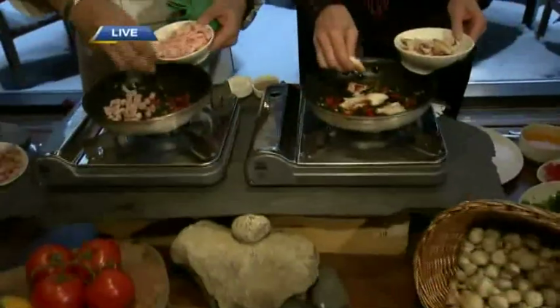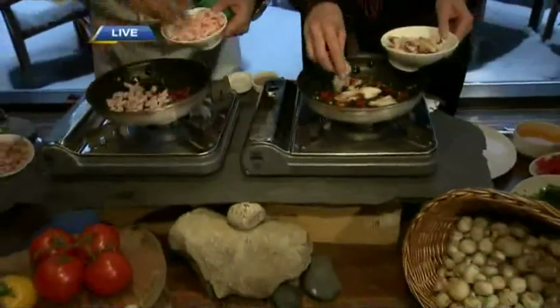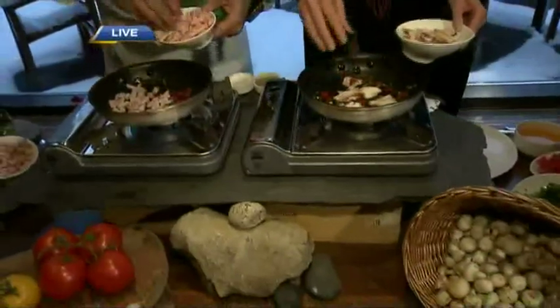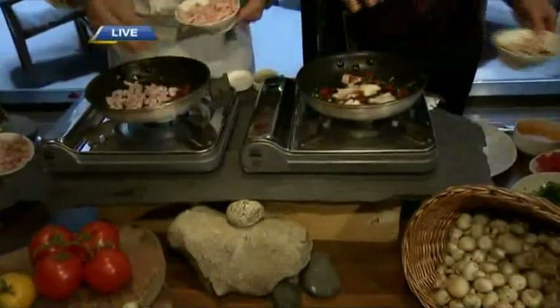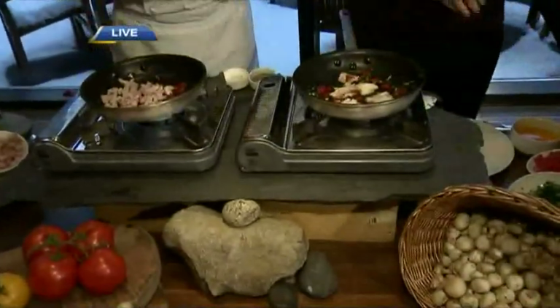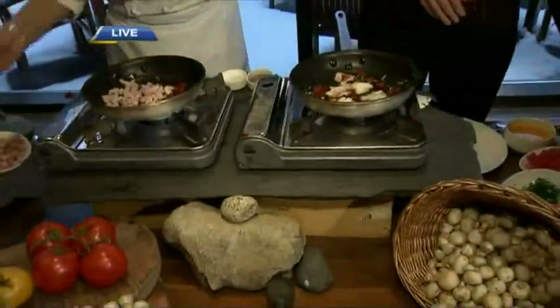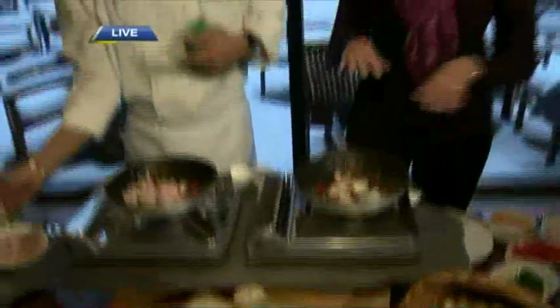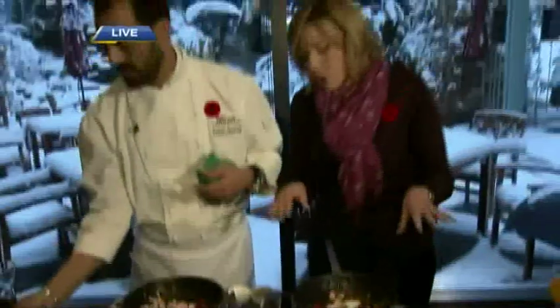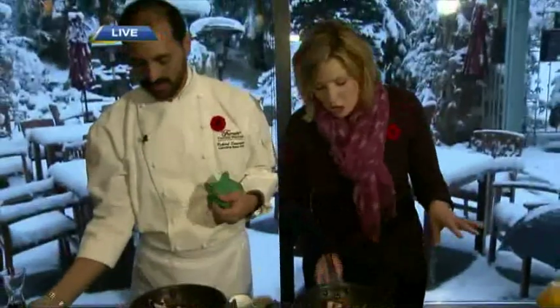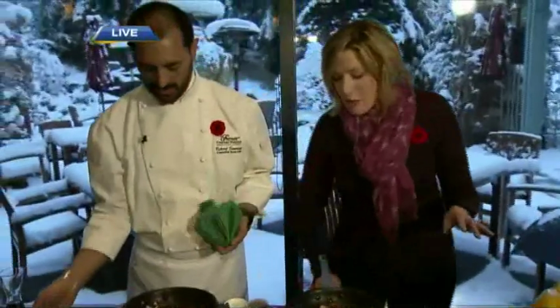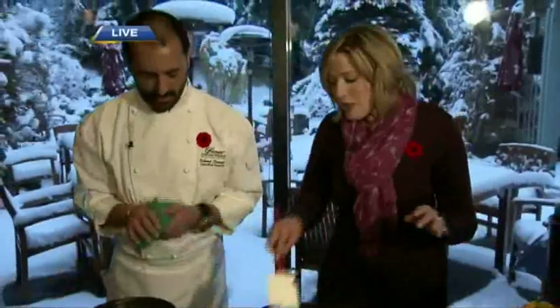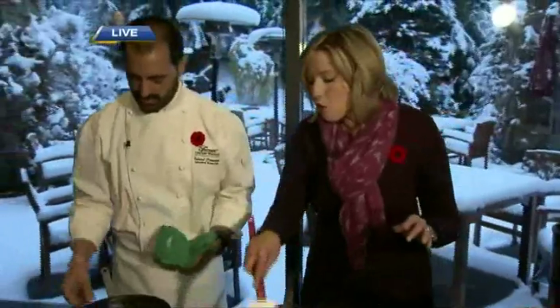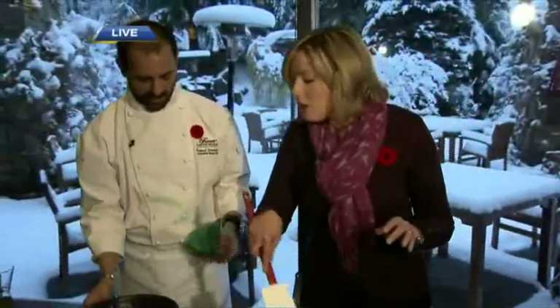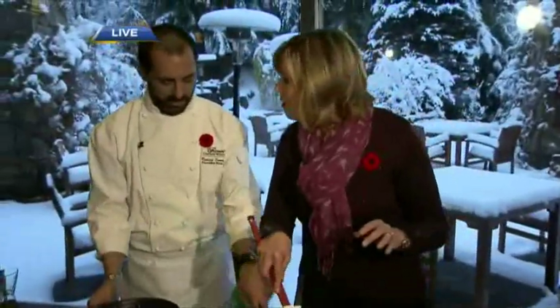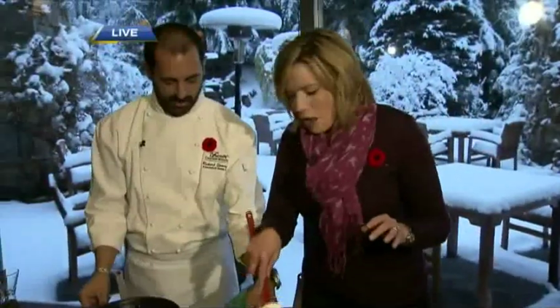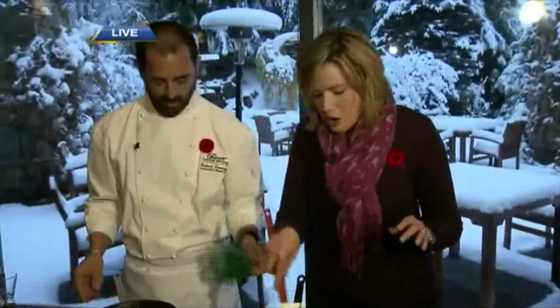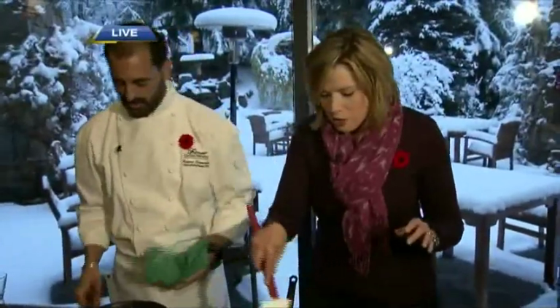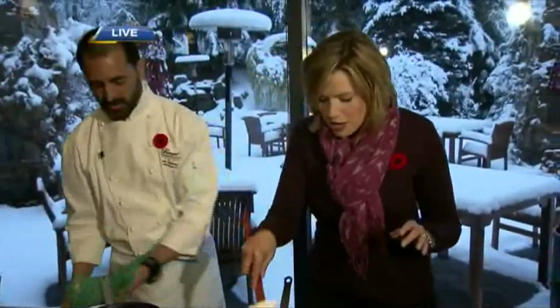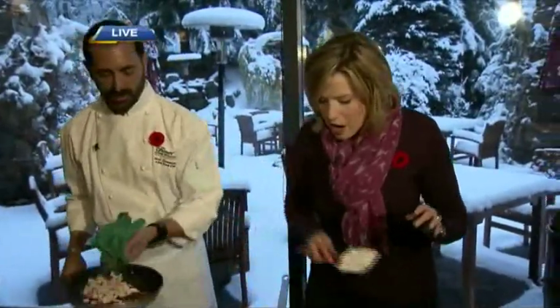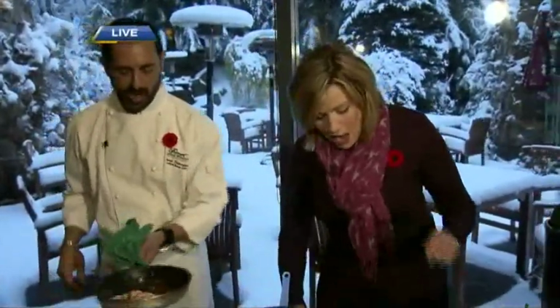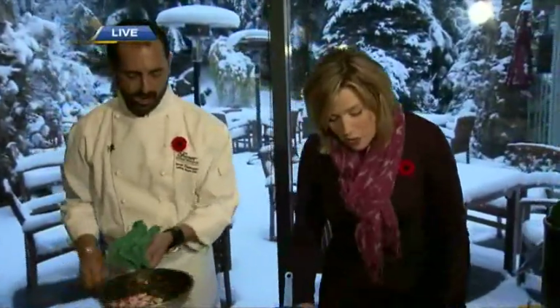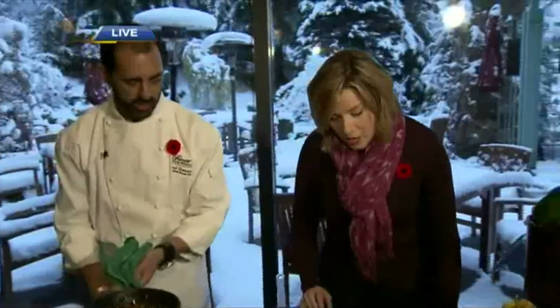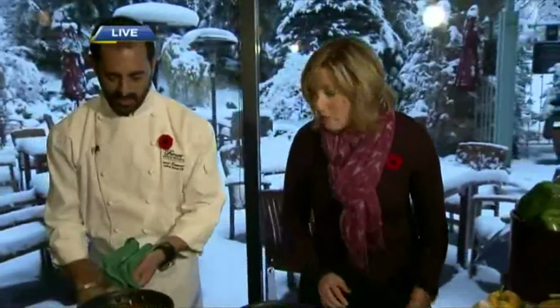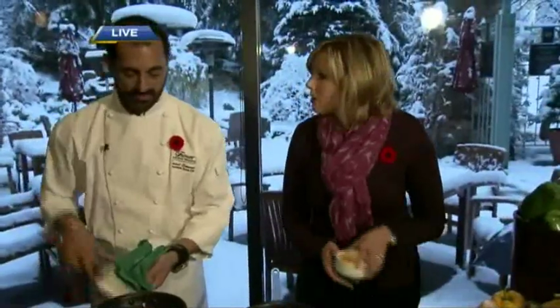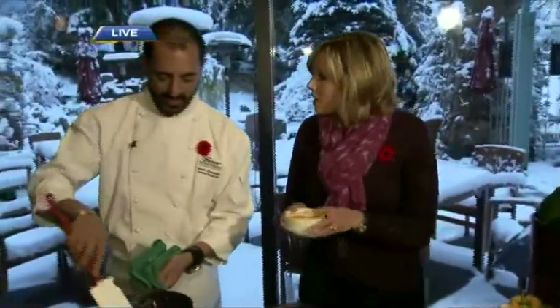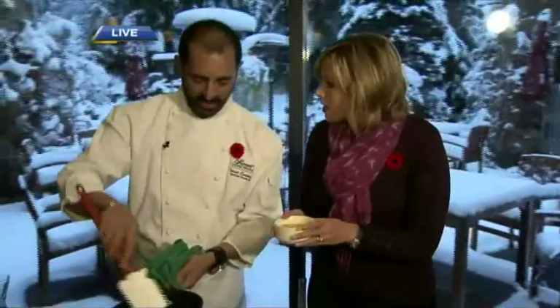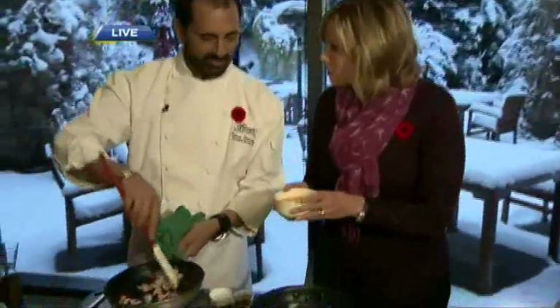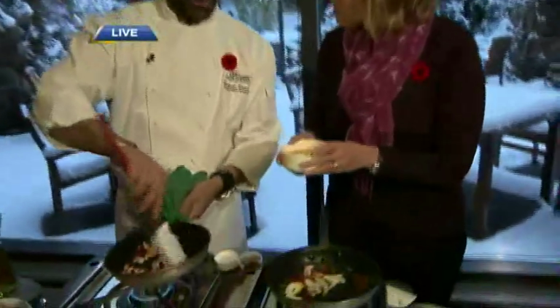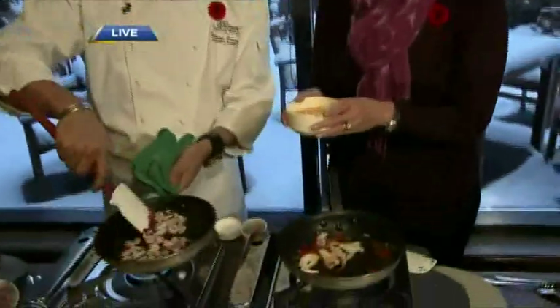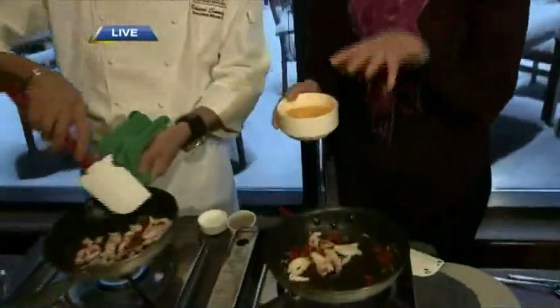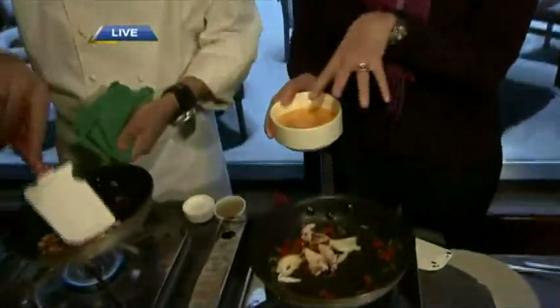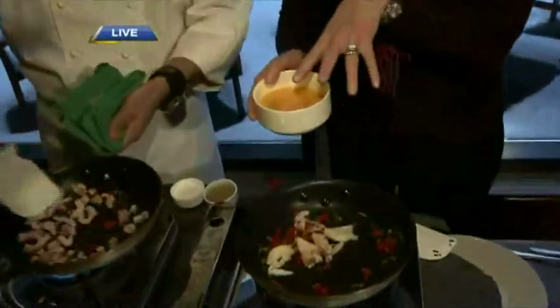Really, anything goes when it comes to an omelette — whatever you like. We're kind of doing a bit of a competition; it's not about speed, it's about the quality of the omelette. So we've got our meat in there, and then of course the key ingredient for an omelette is an egg — beautiful organic eggs. We've got whole eggs in here.